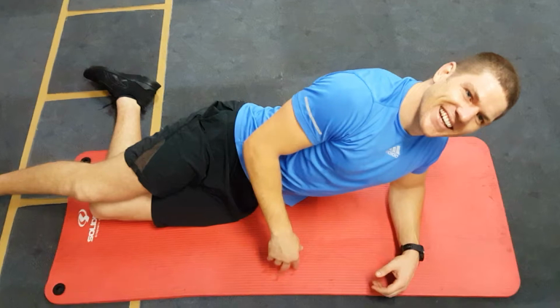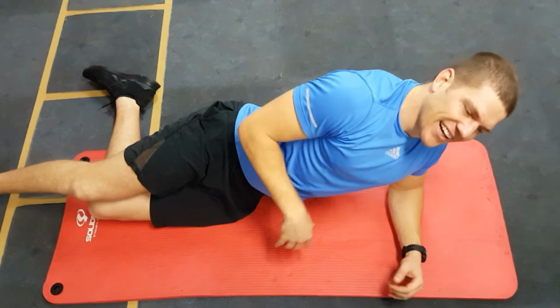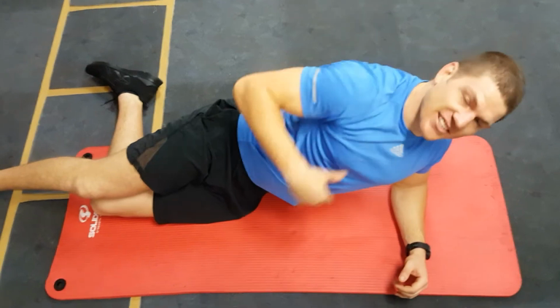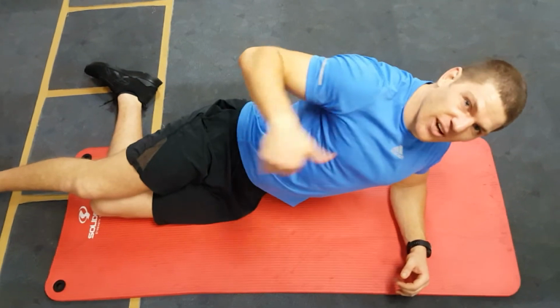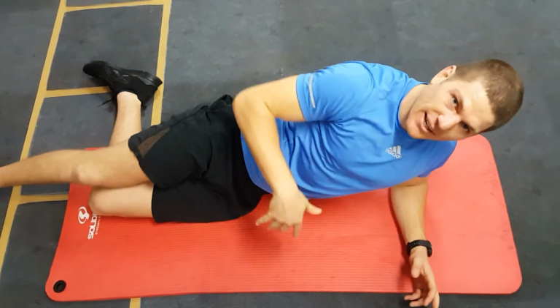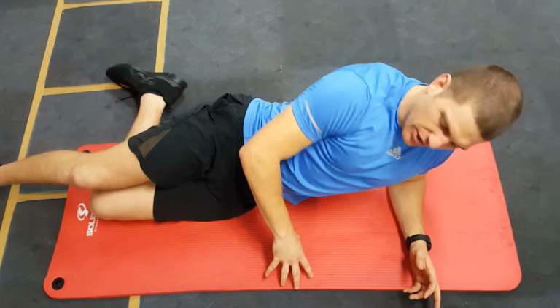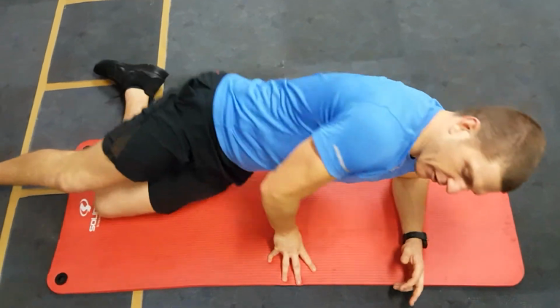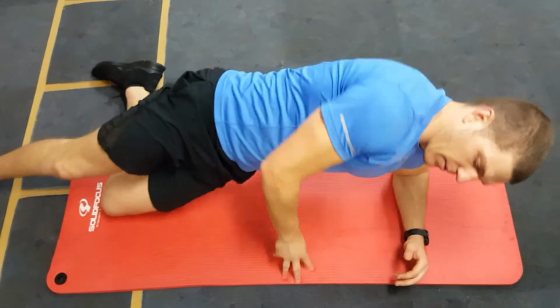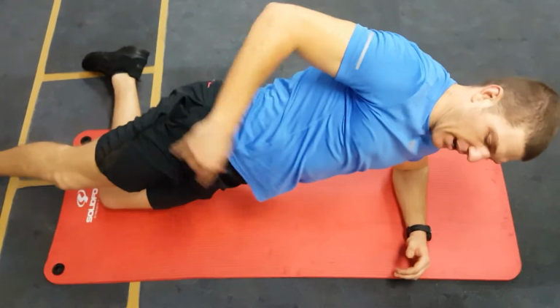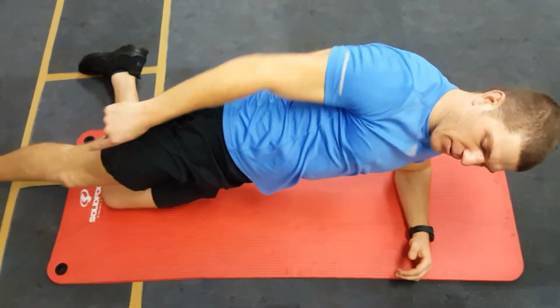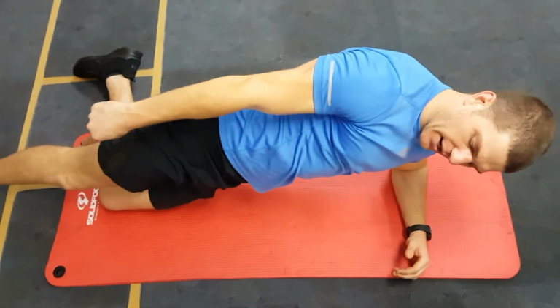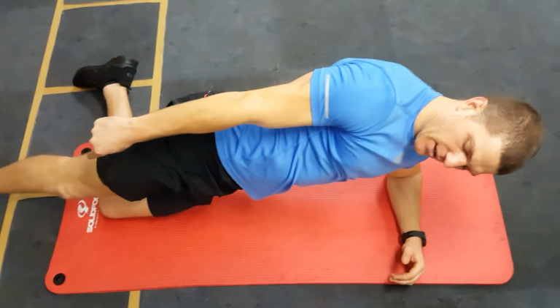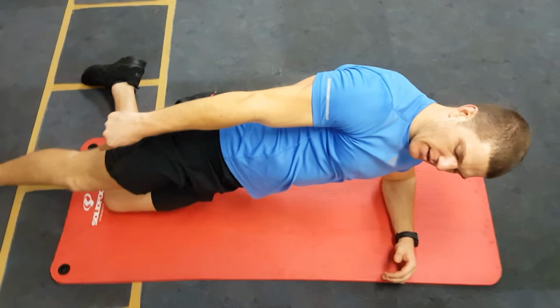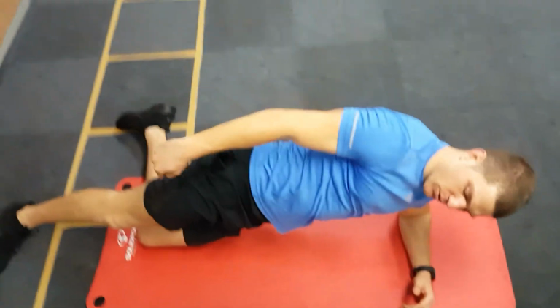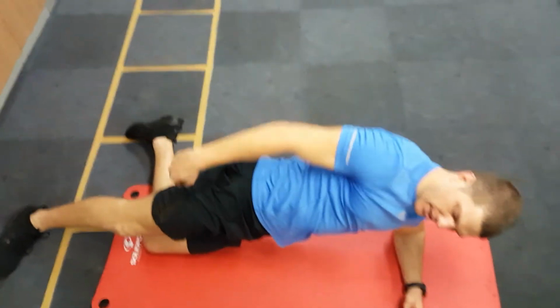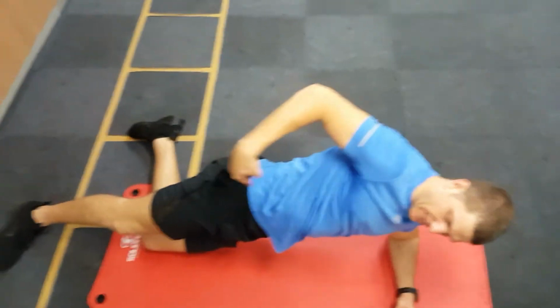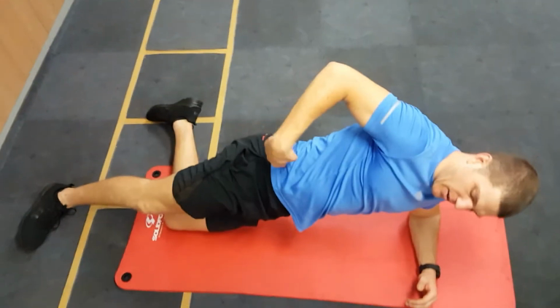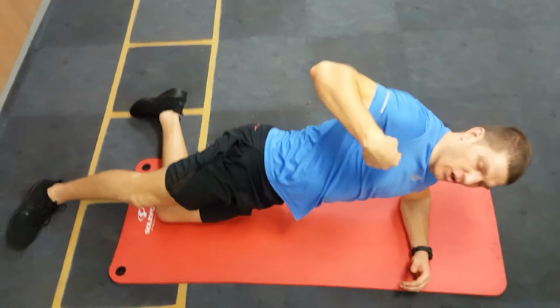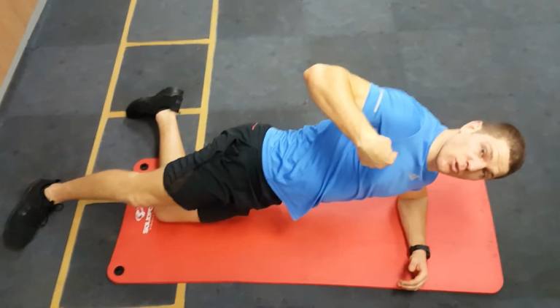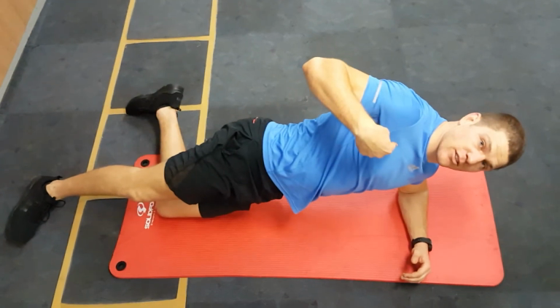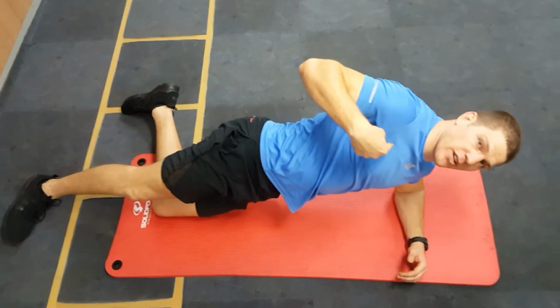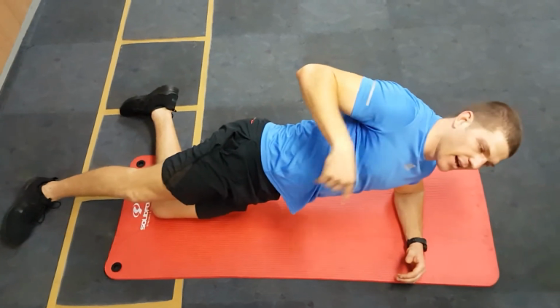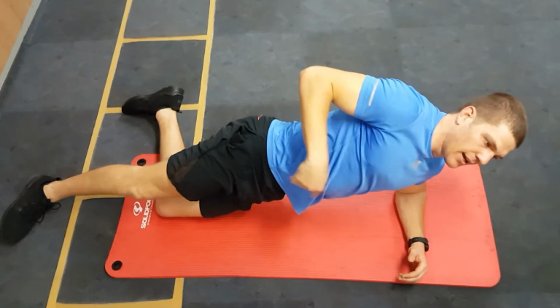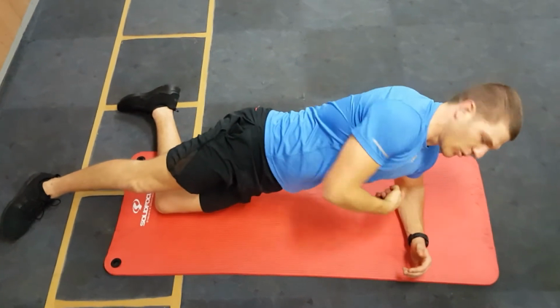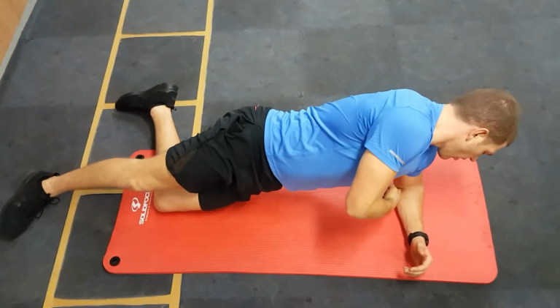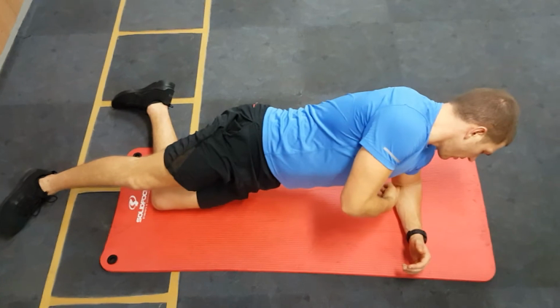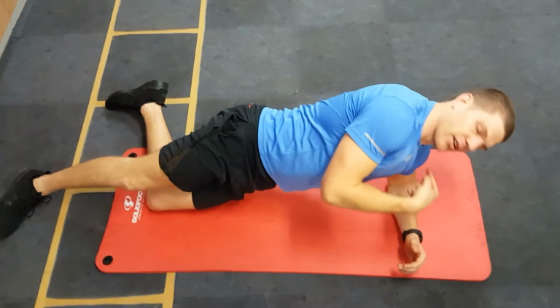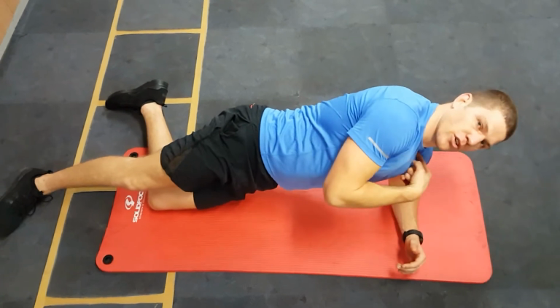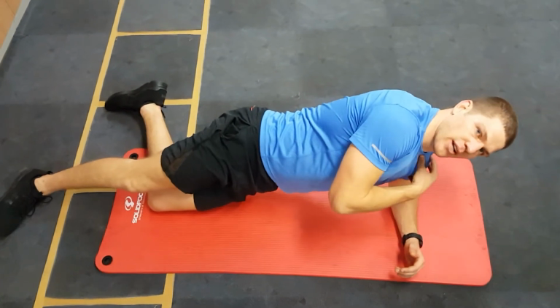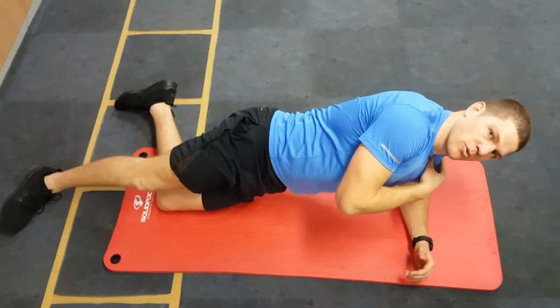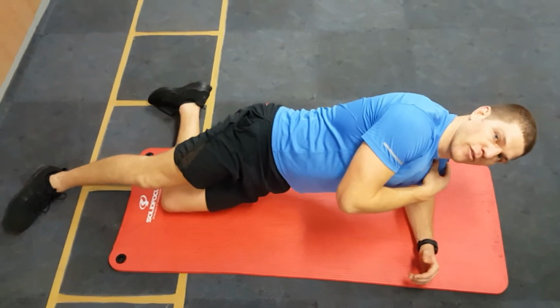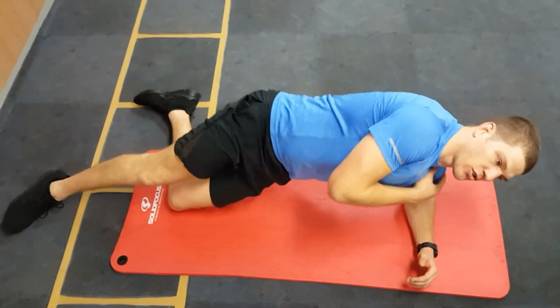Hey guys, this is the side plank. From here we're getting ankles, knees, hips, shoulders all stacked on top of each other. You want your elbow directly below your shoulder to stop your shoulder from getting sore.